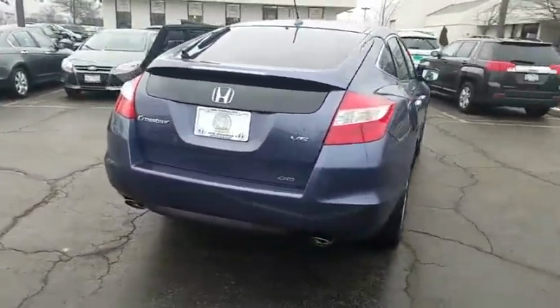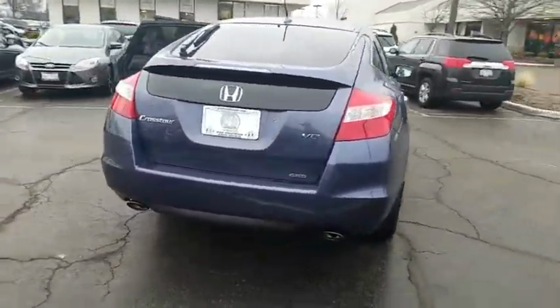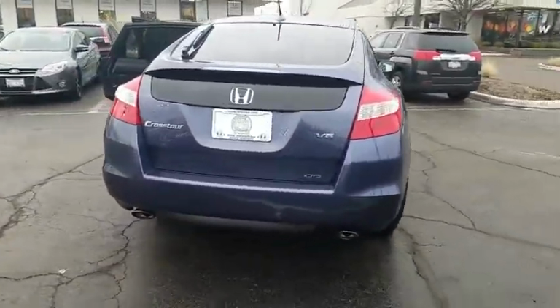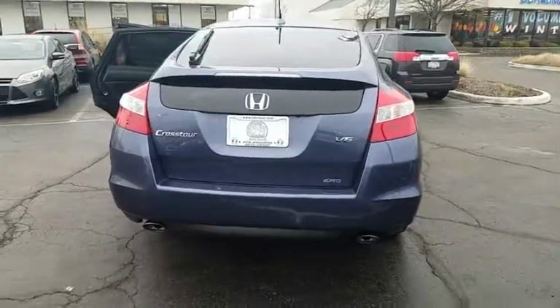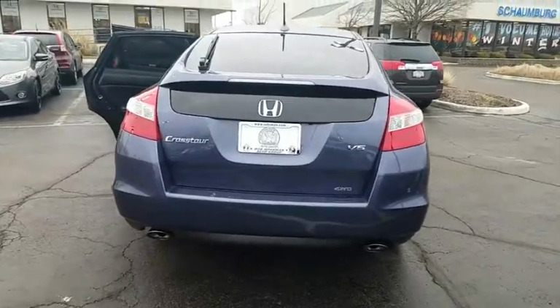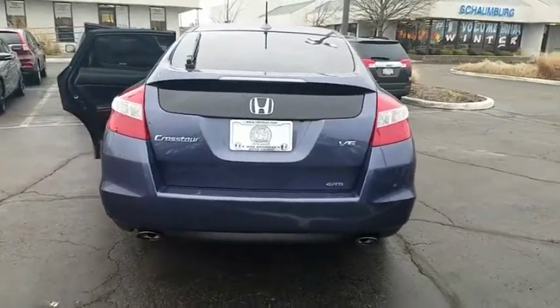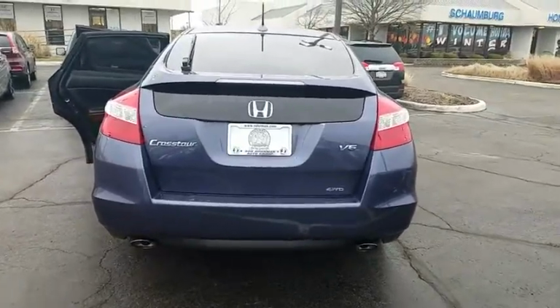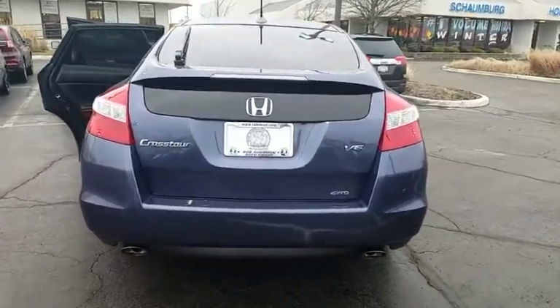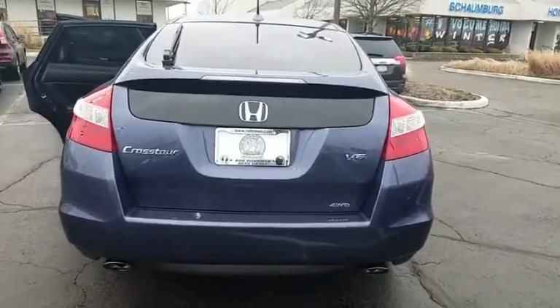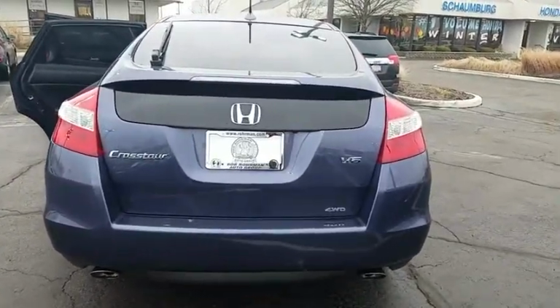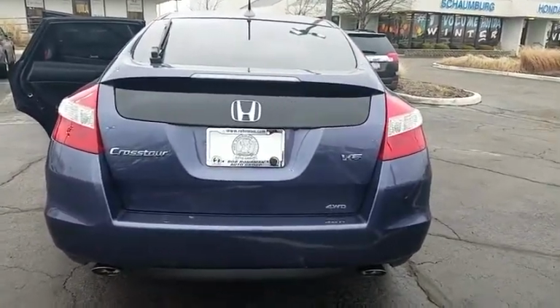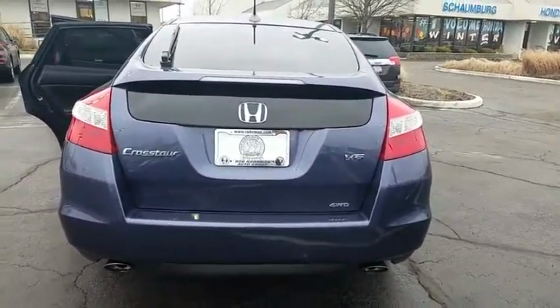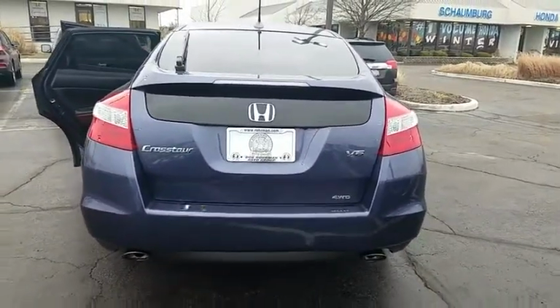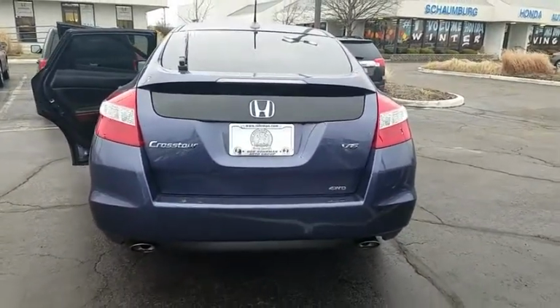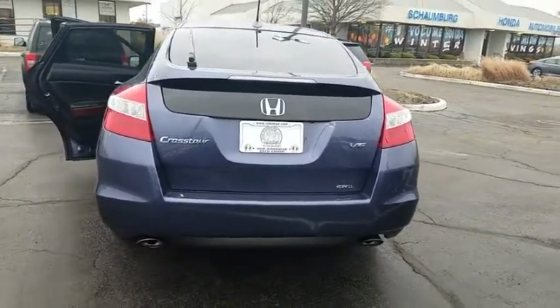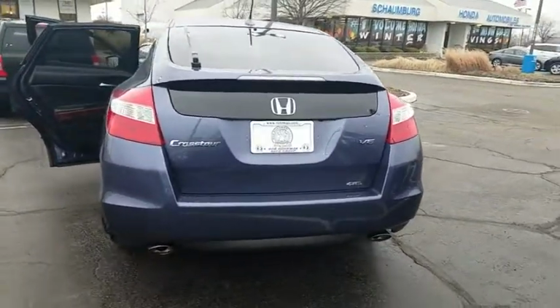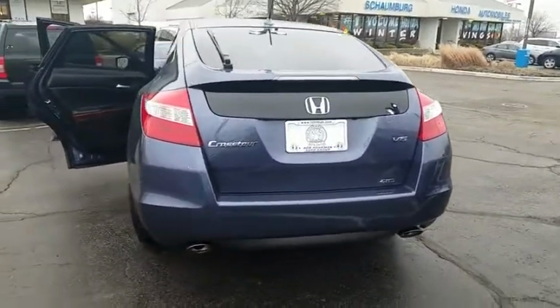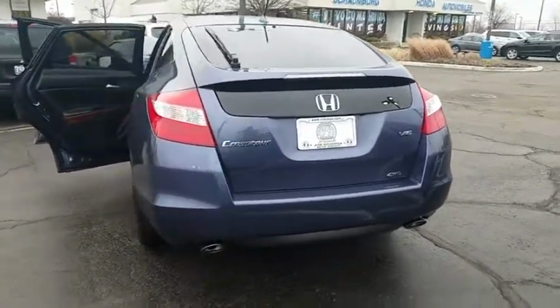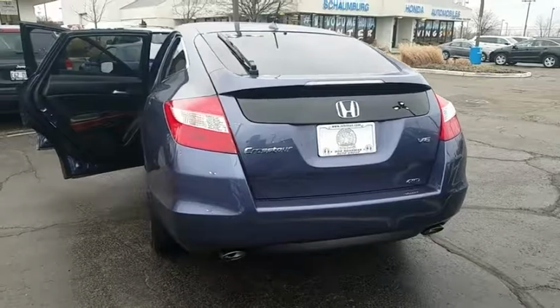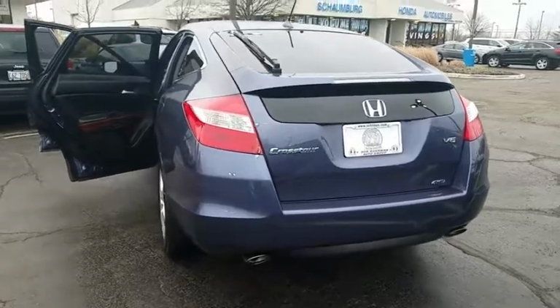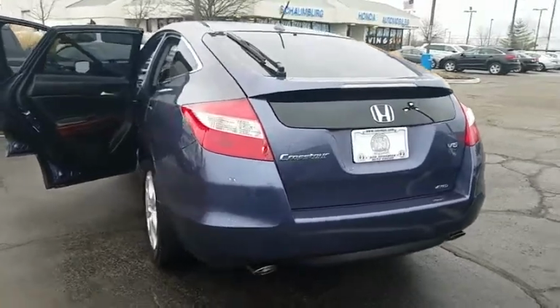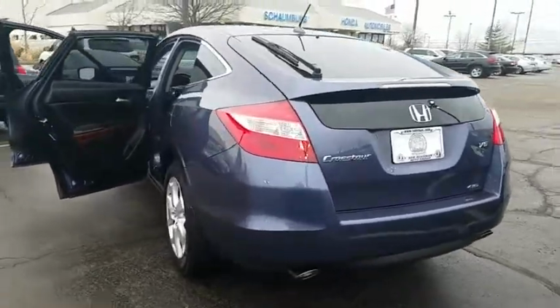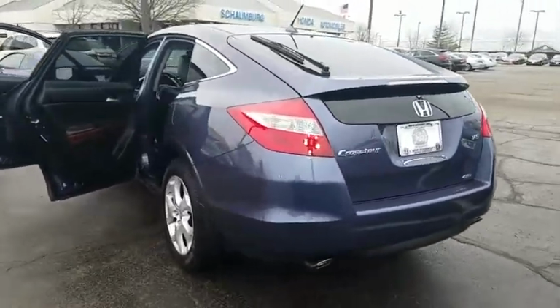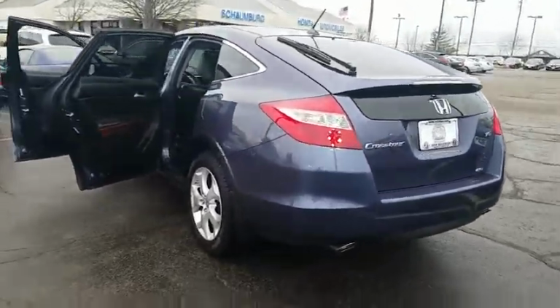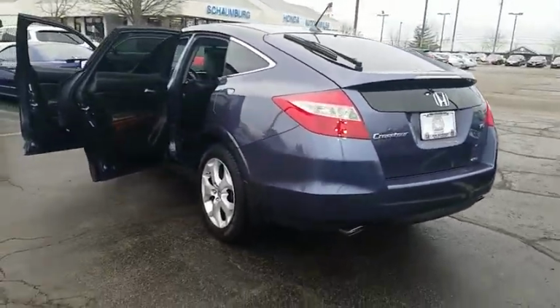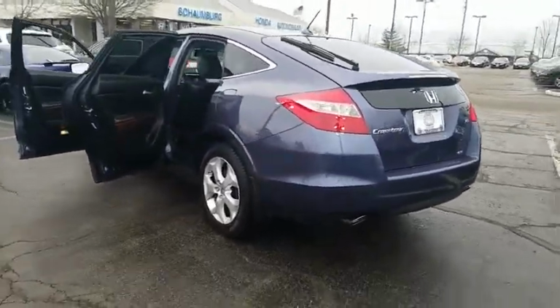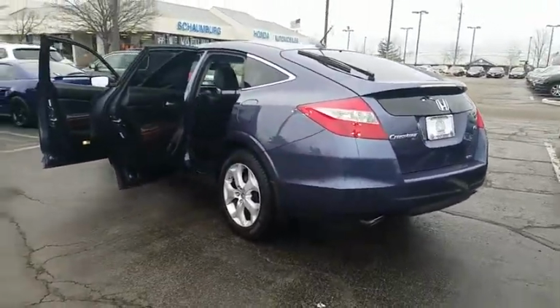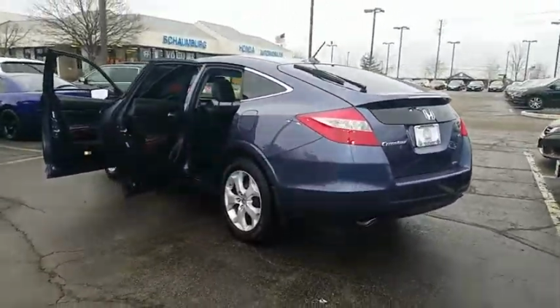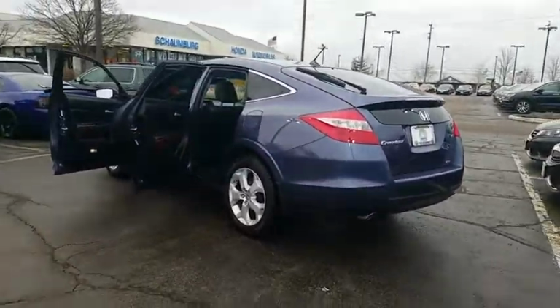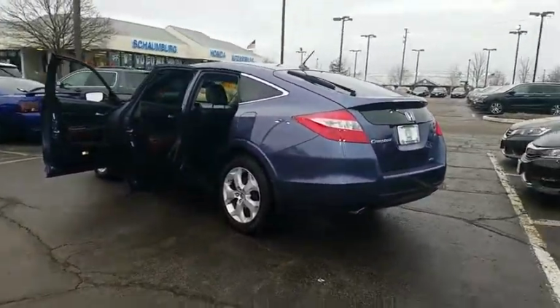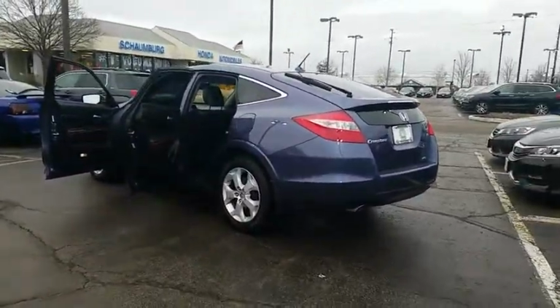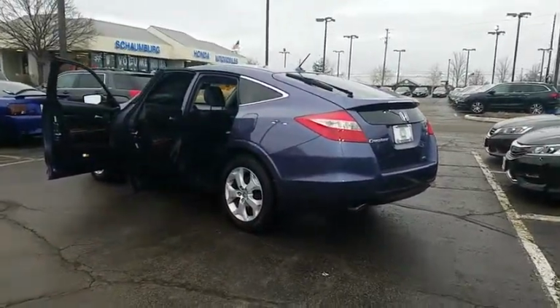Compass. Electronic stability control. Rear window defroster. CD player. Power windows. Brake assist. Tachometer. Panic alarm. Power moonroof. Remote keyless entry.